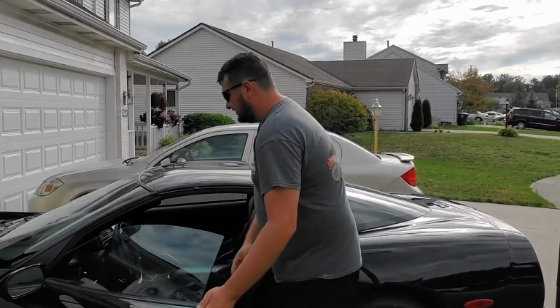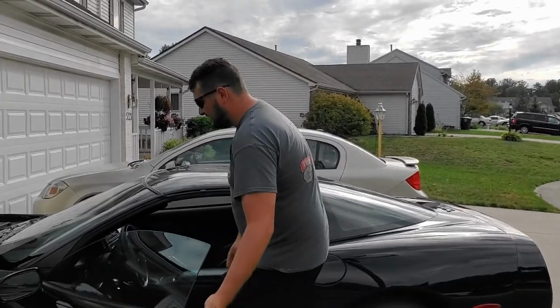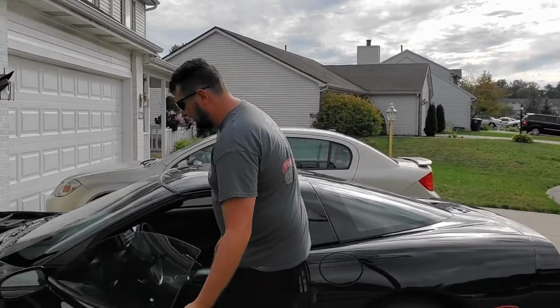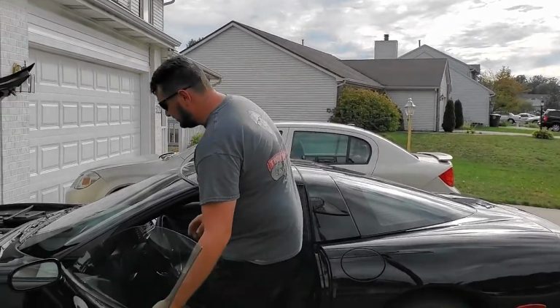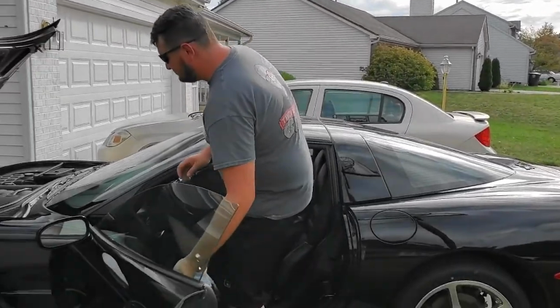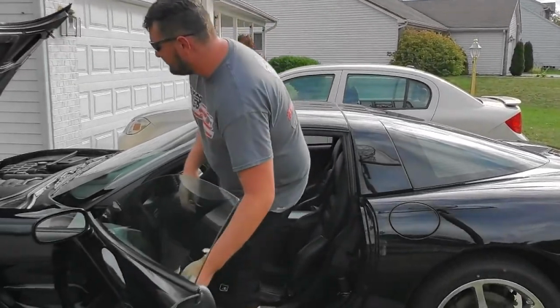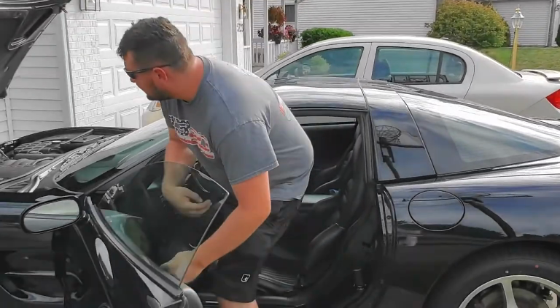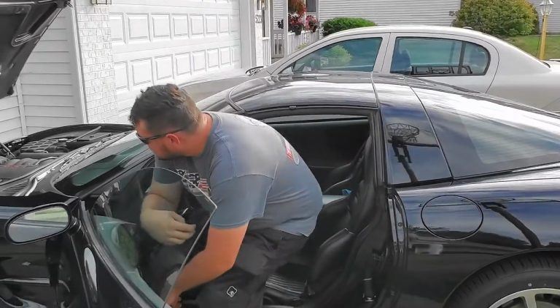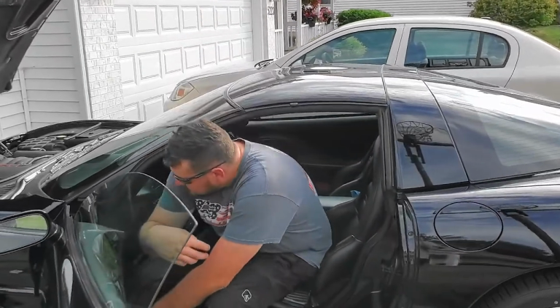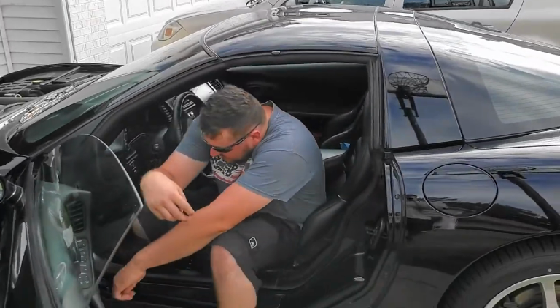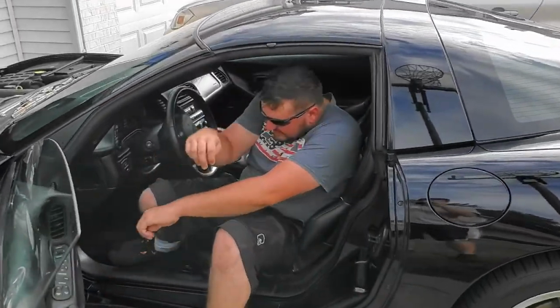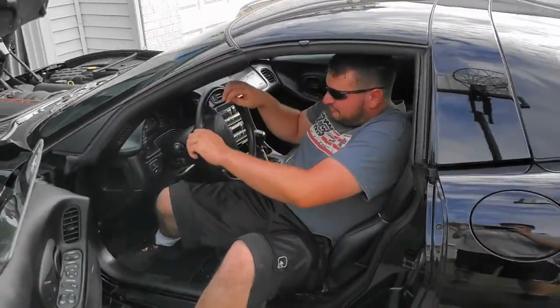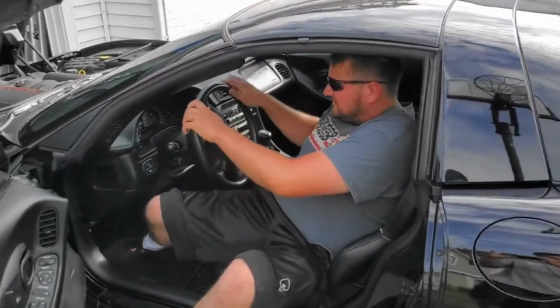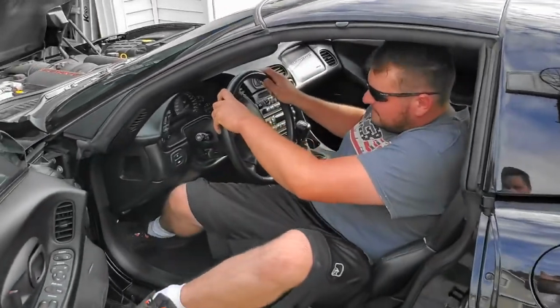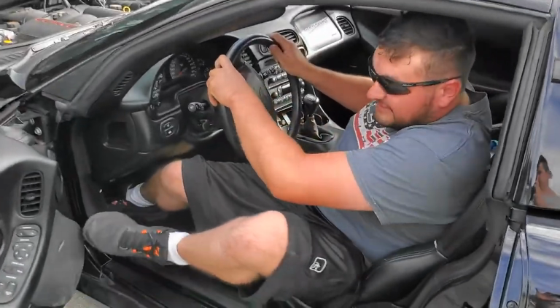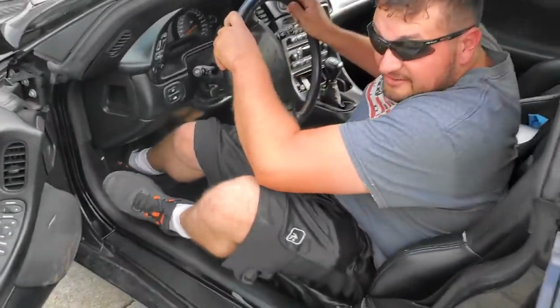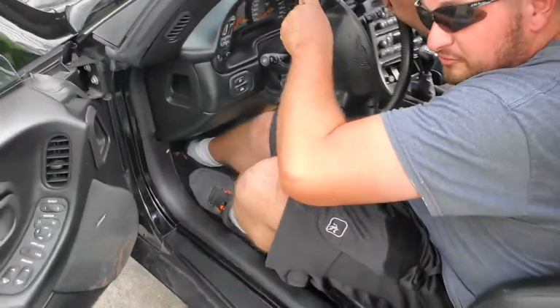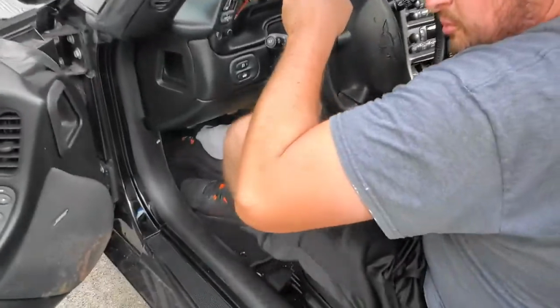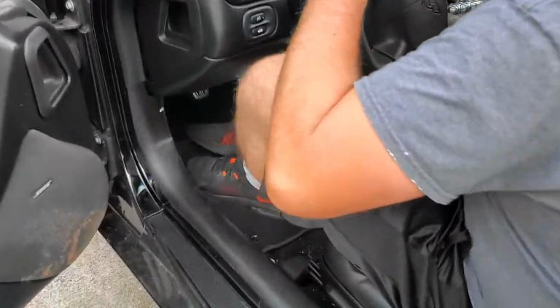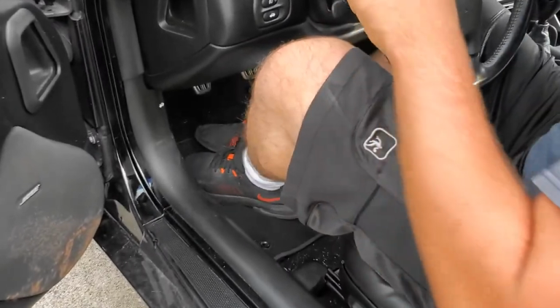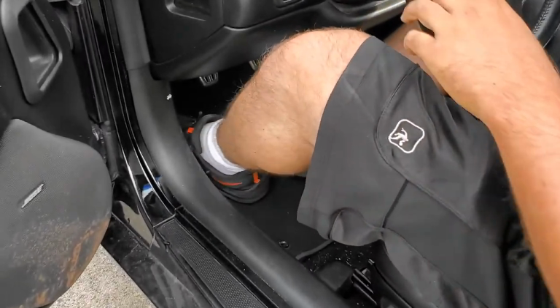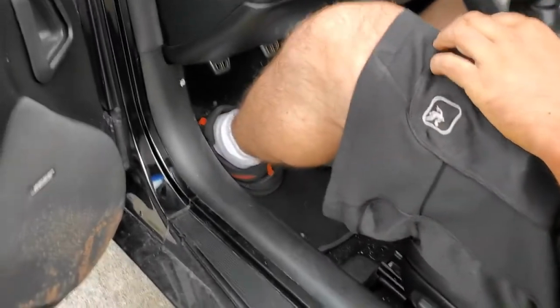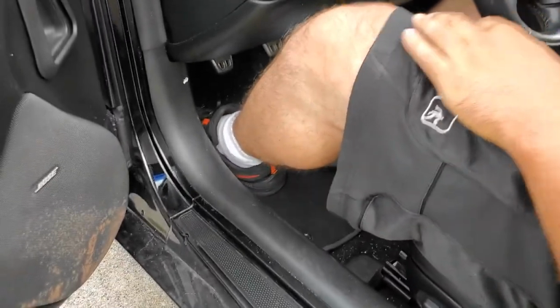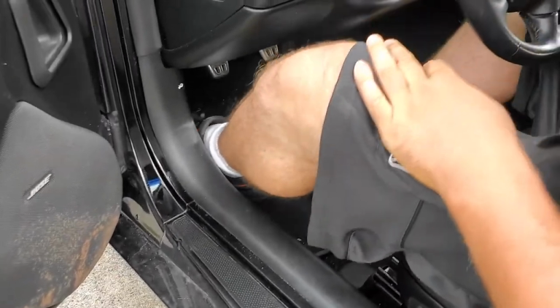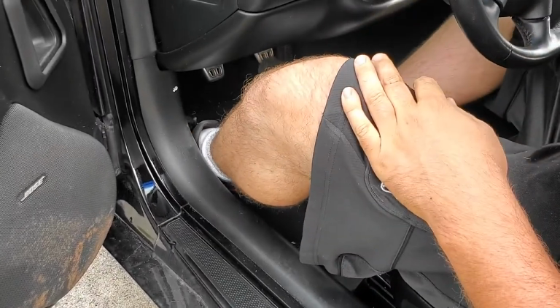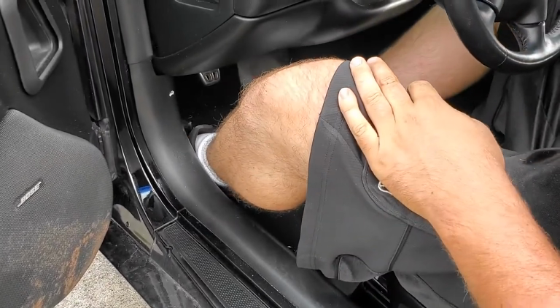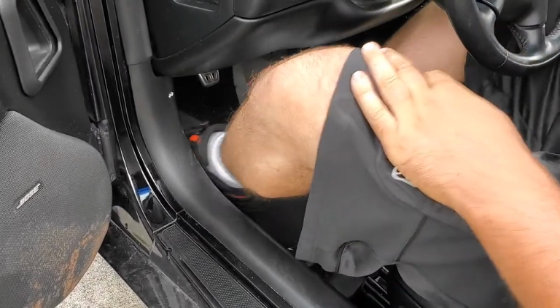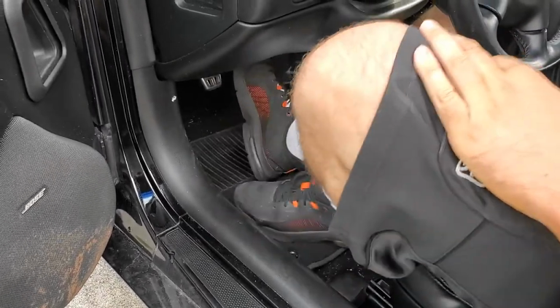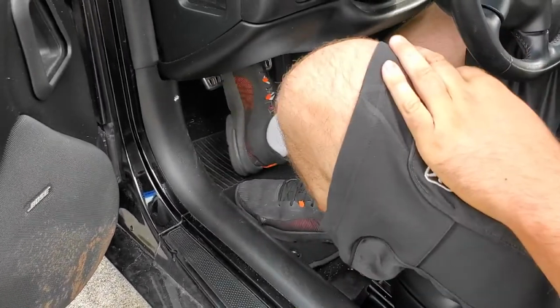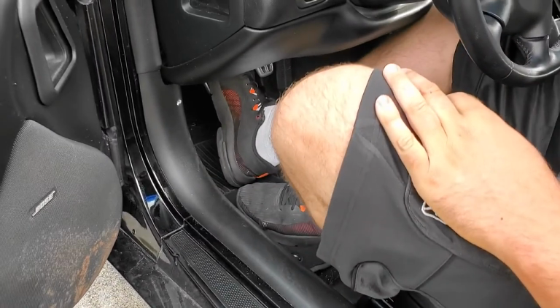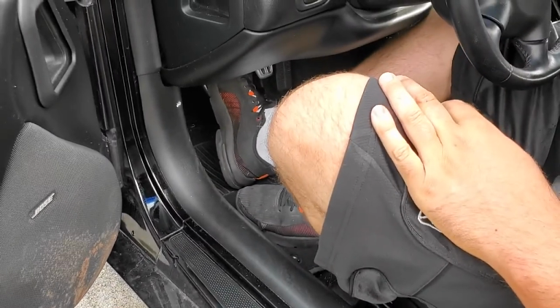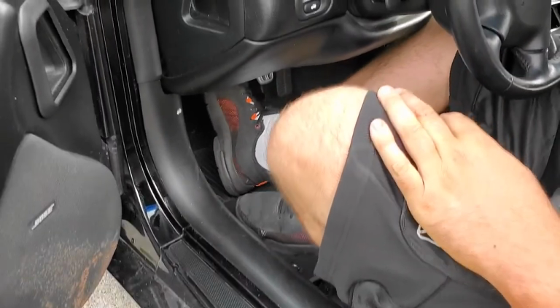Now what you gotta do is pump up the clutch a couple times — like 50 times — to get that old fluid worked back up to the top and that new fluid sucked down. So we're gonna be pumping this clutch.